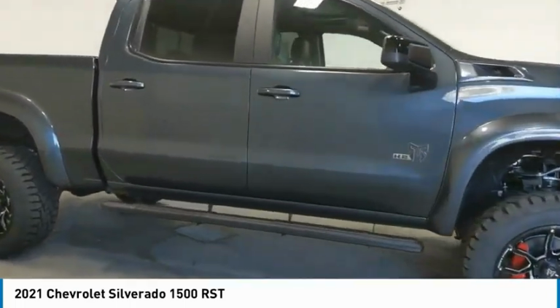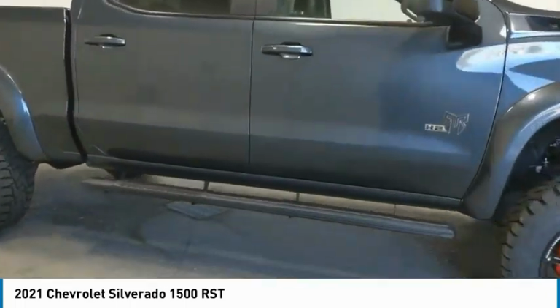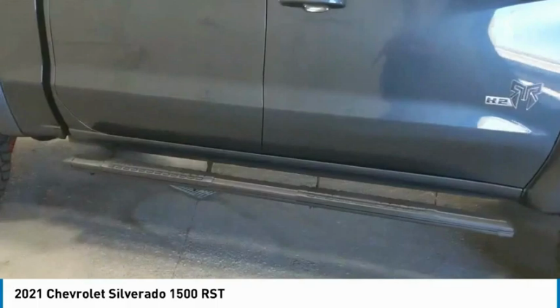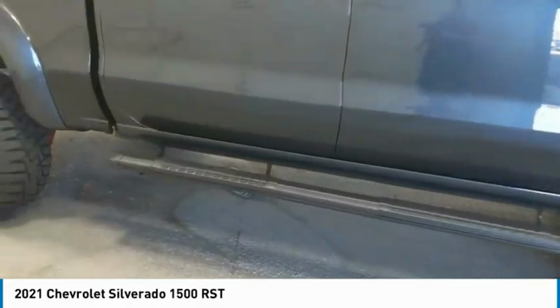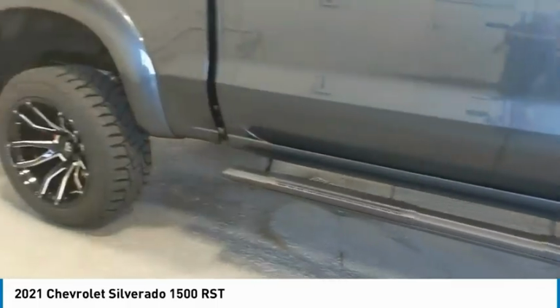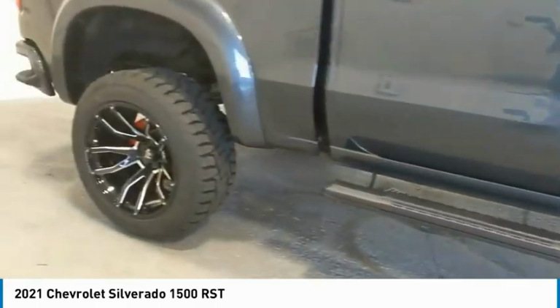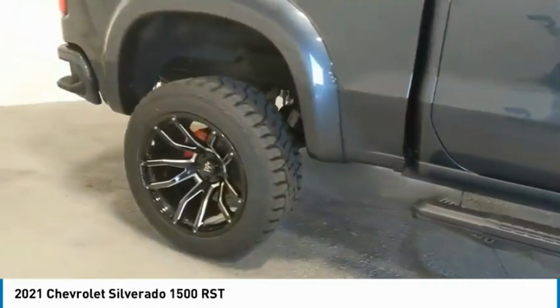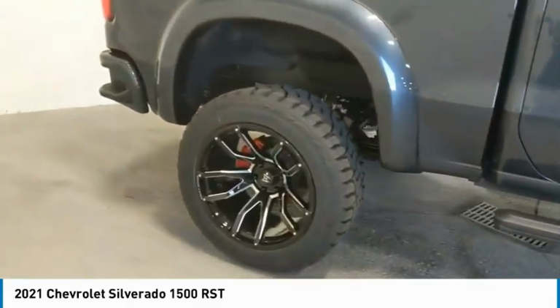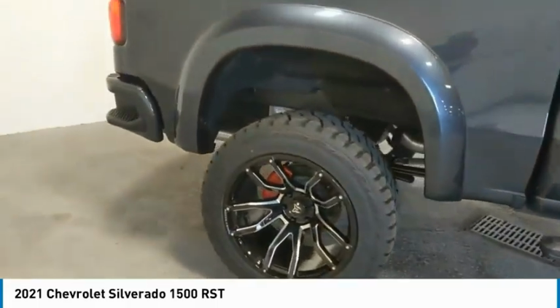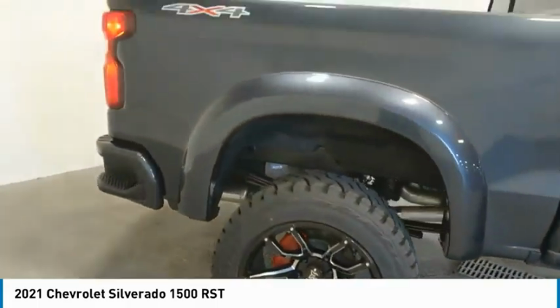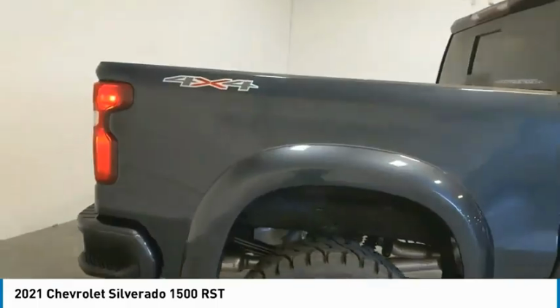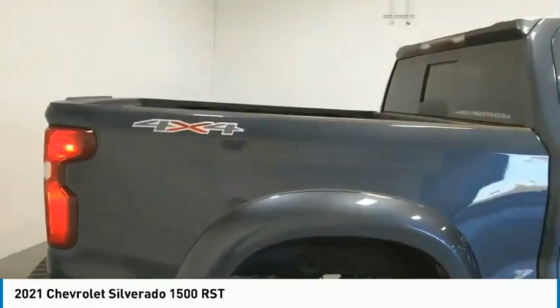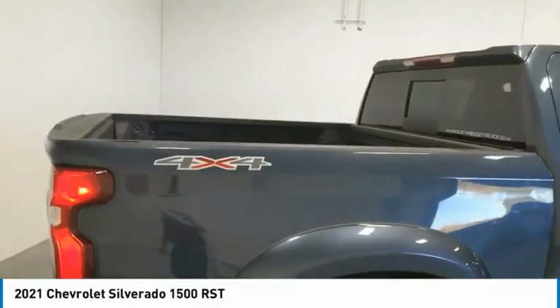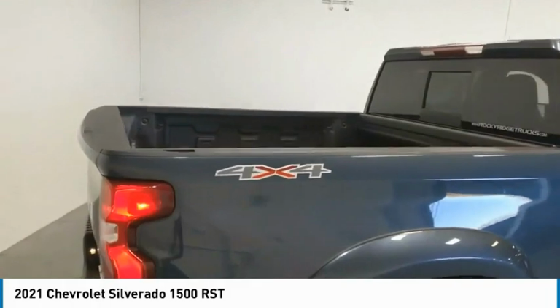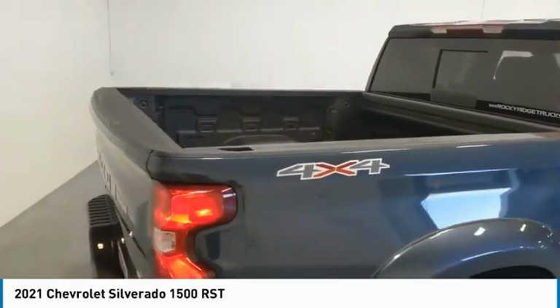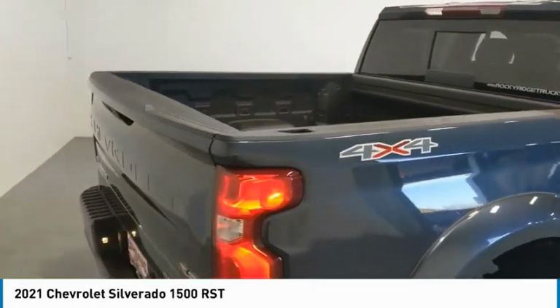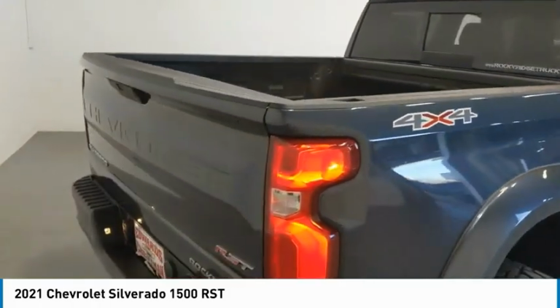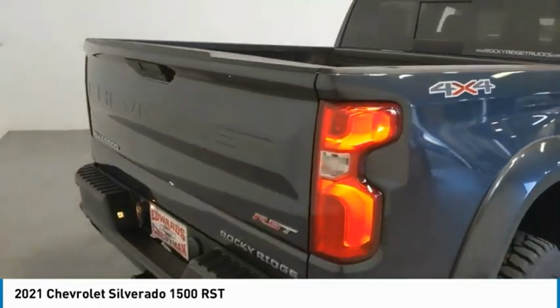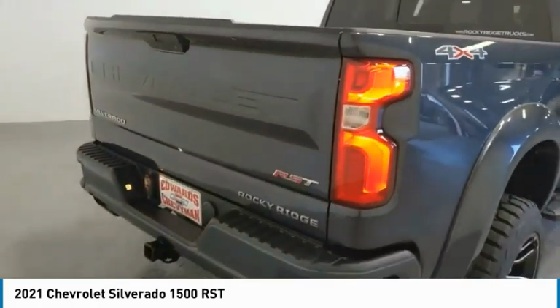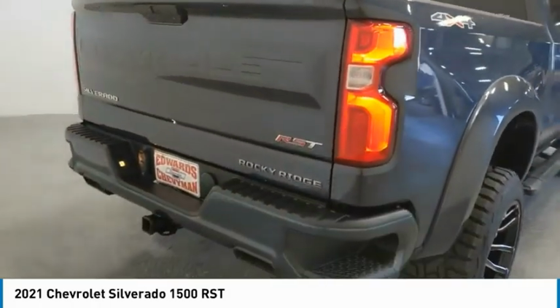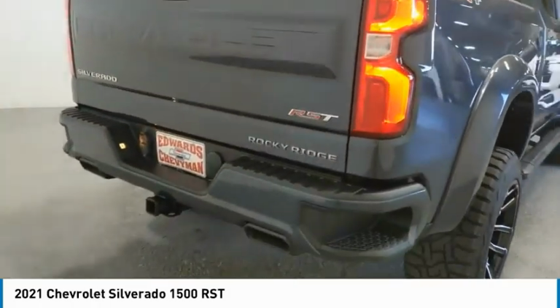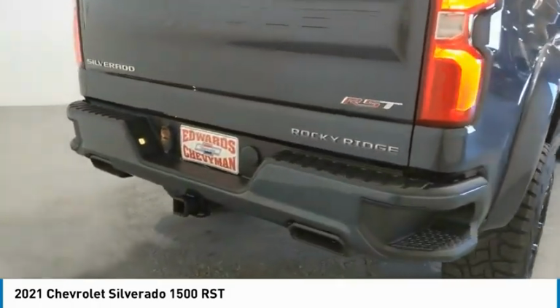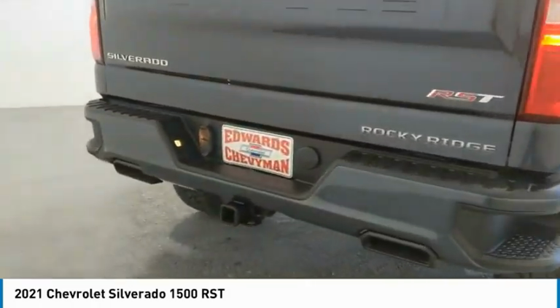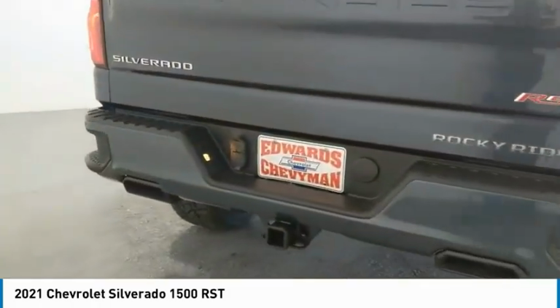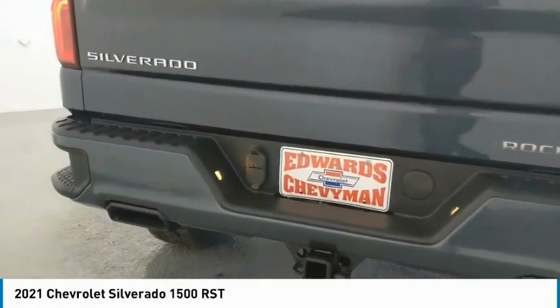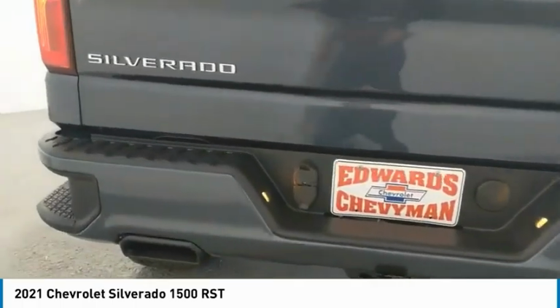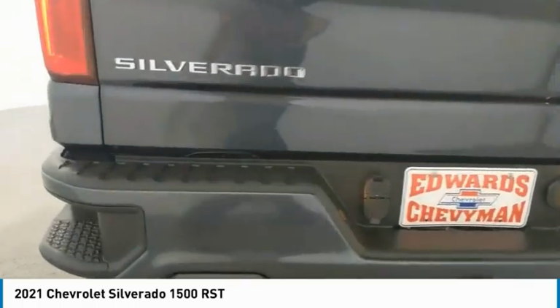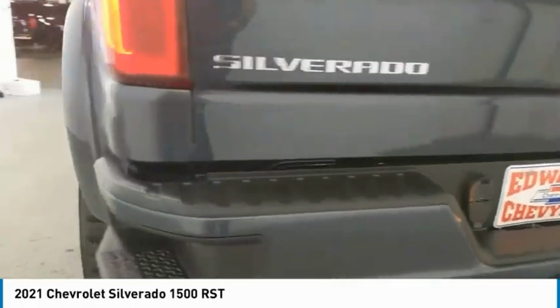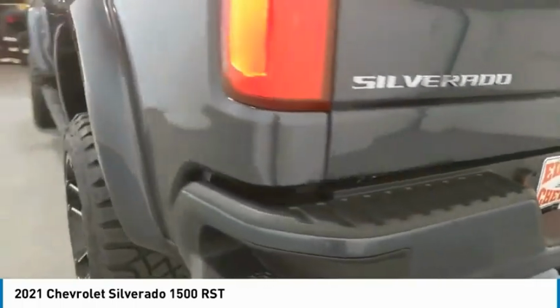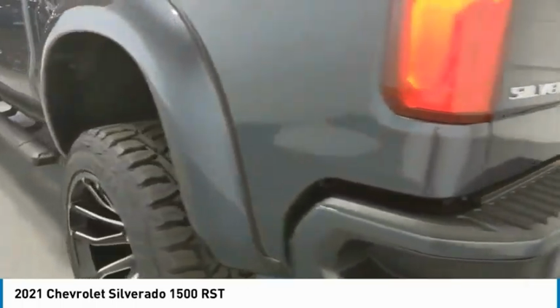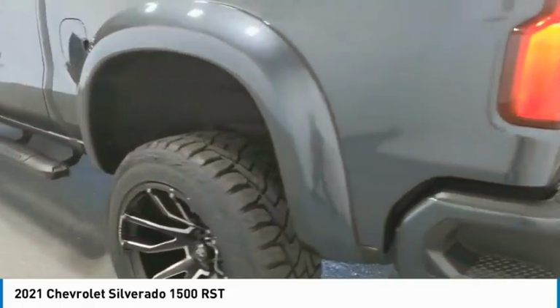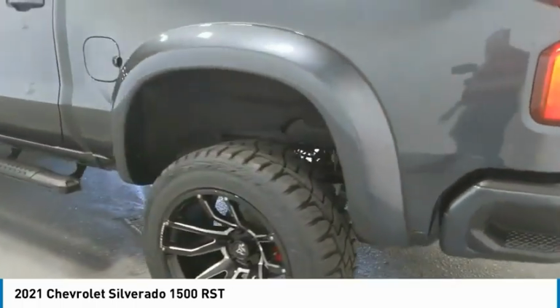Towing package, heated side mirrors, traction control, daytime running lights, remote keyless entry, fog lights, mirror memory, security system, cruise control, power door locks. This beauty will make even your house keys jealous.